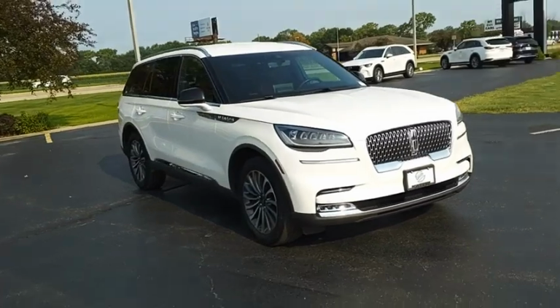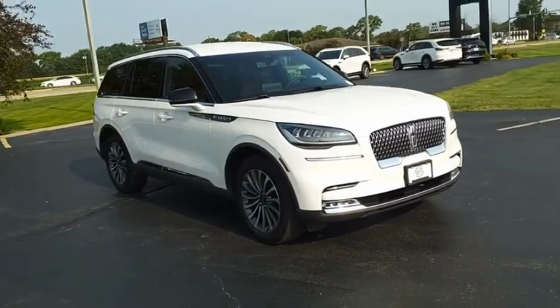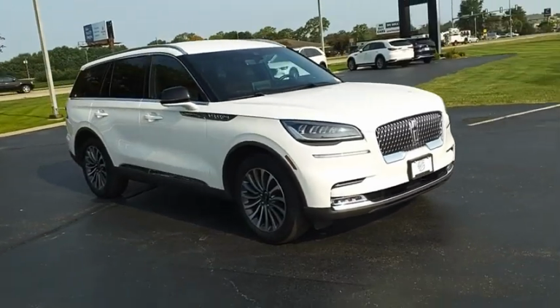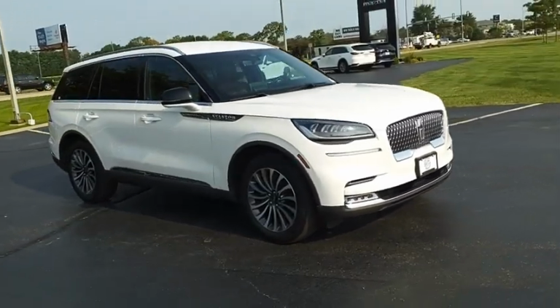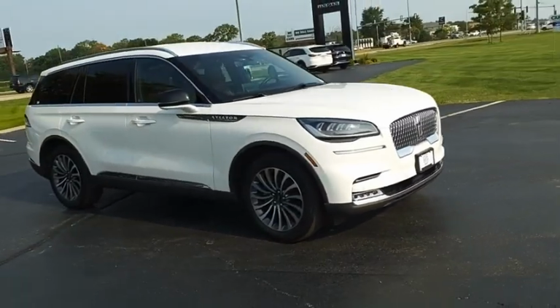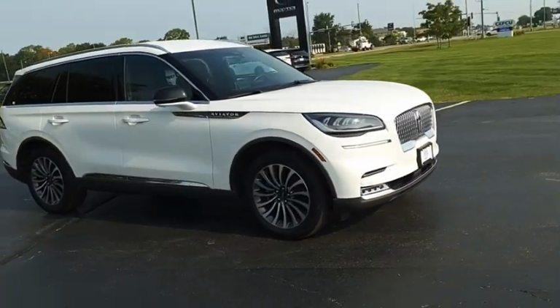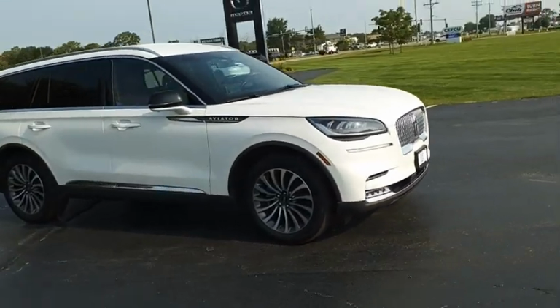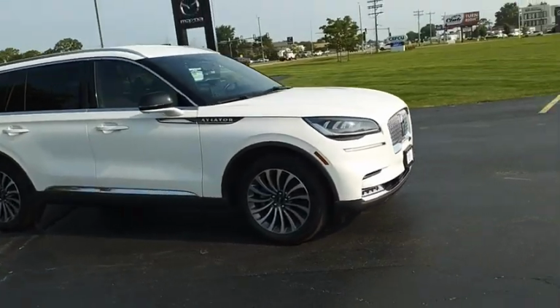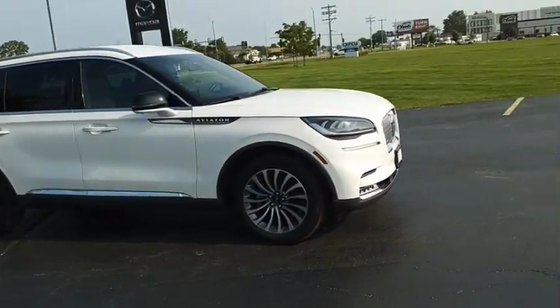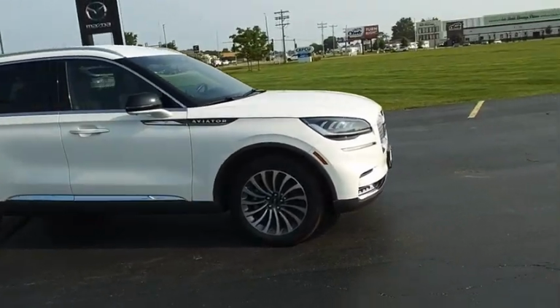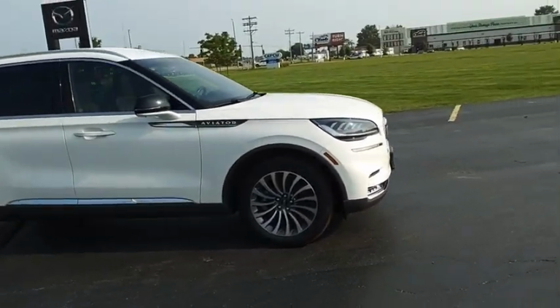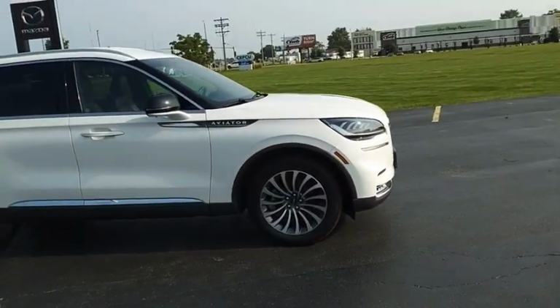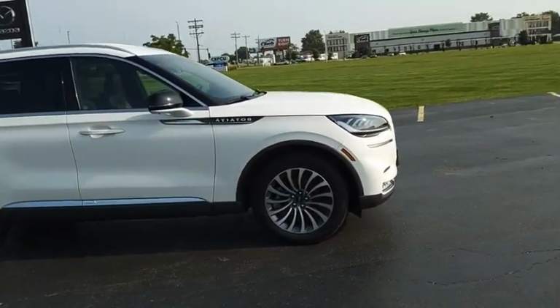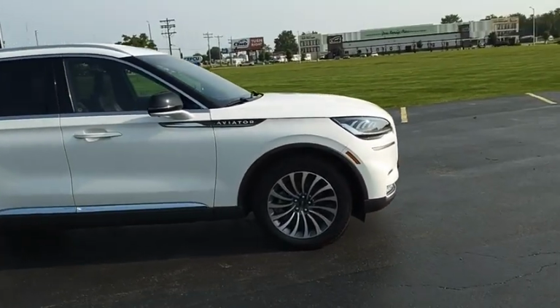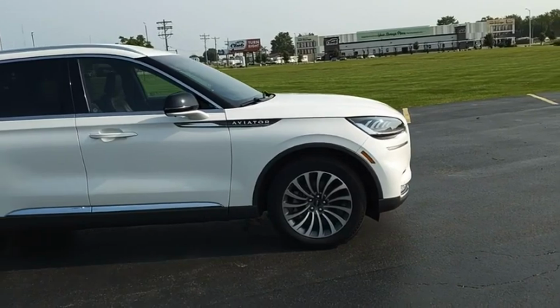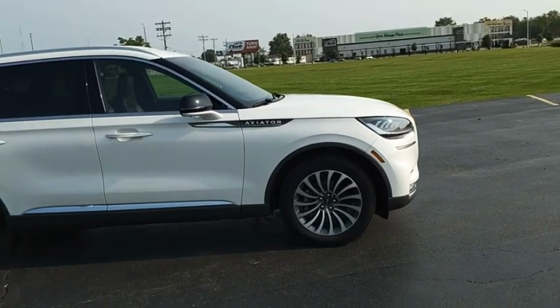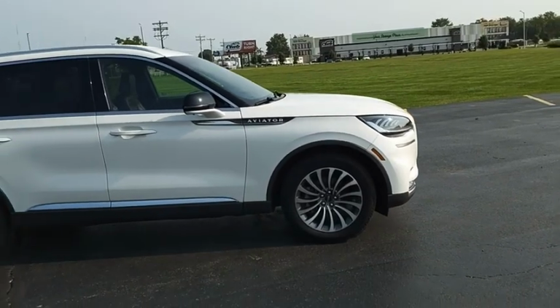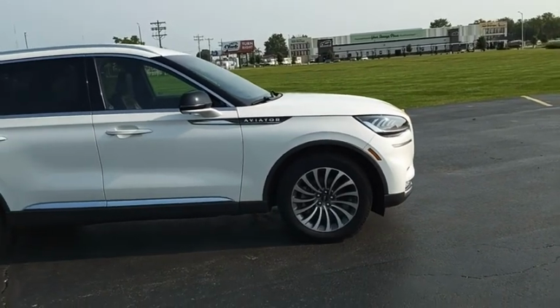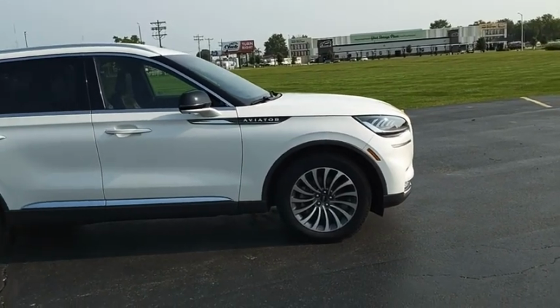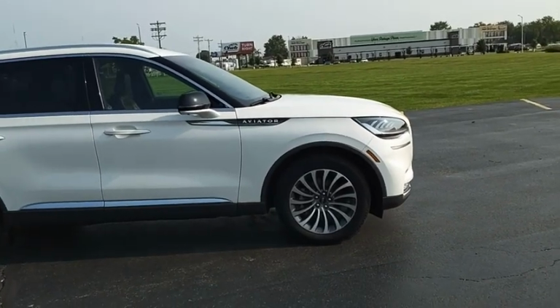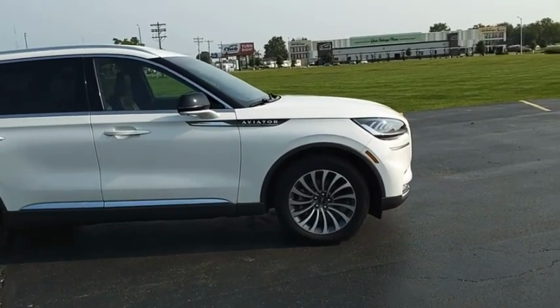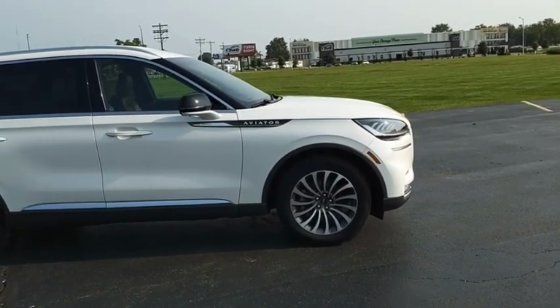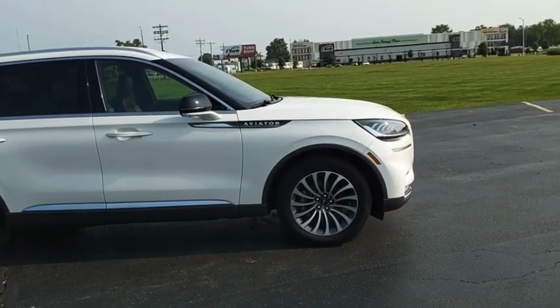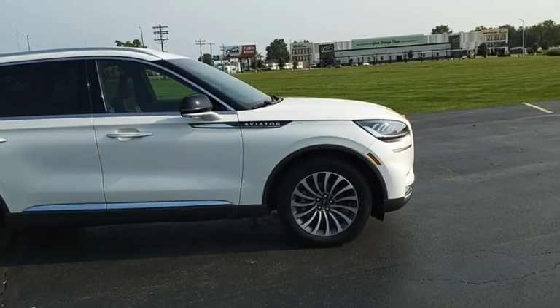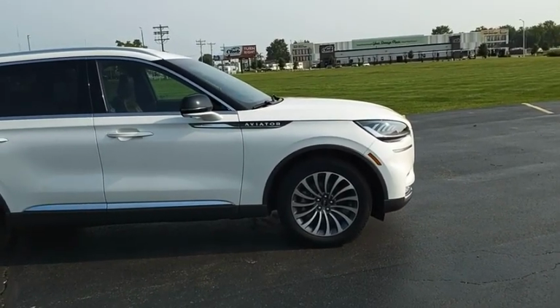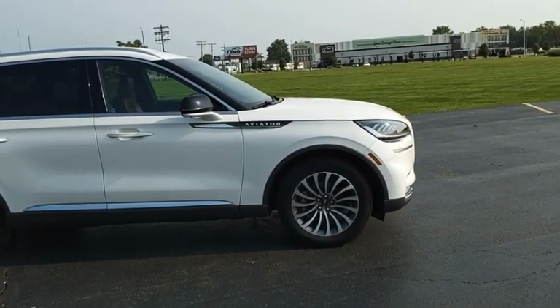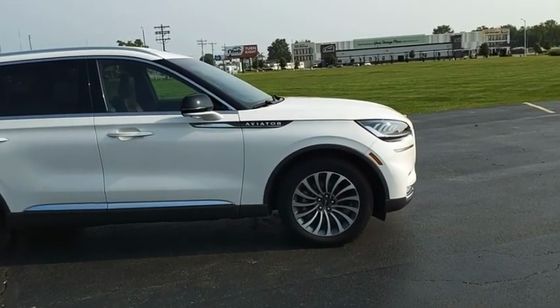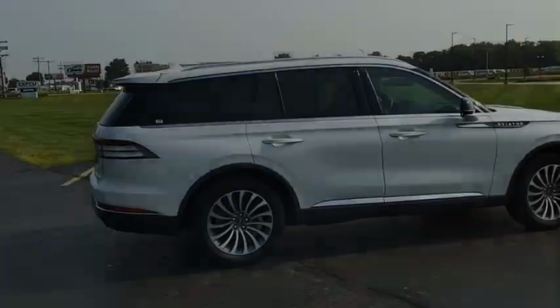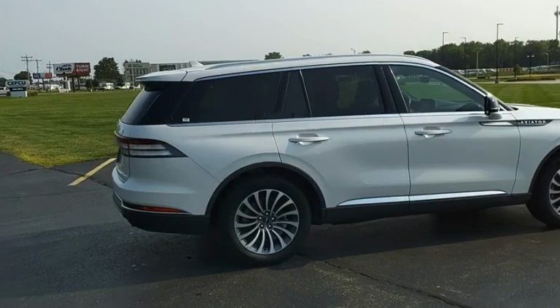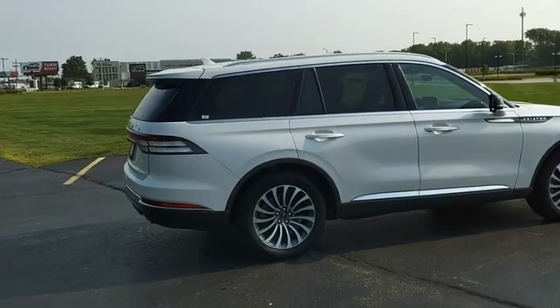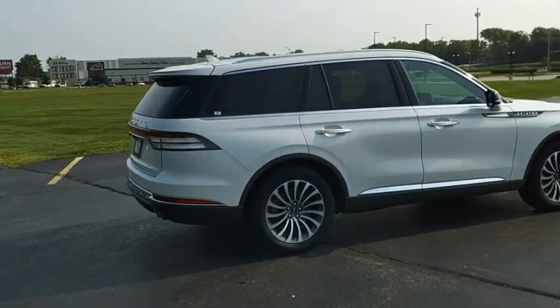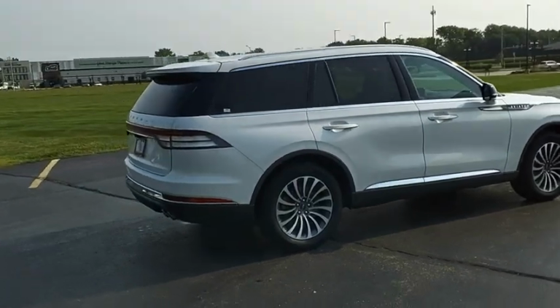The Lincoln Aviator is the luxury division's mid-size sport utility vehicle. Based on the Ford Explorer, the Aviator combines a rugged, truck-based platform with a smooth luxury car ride.